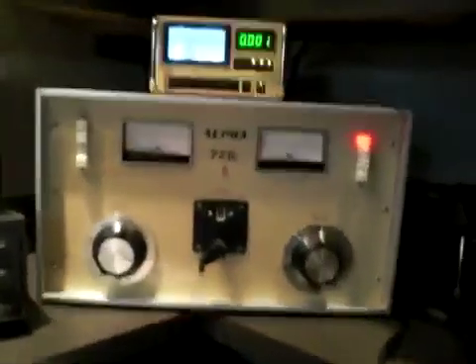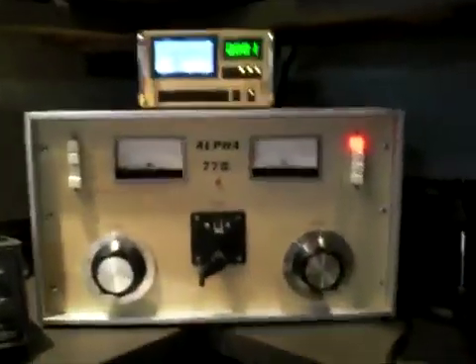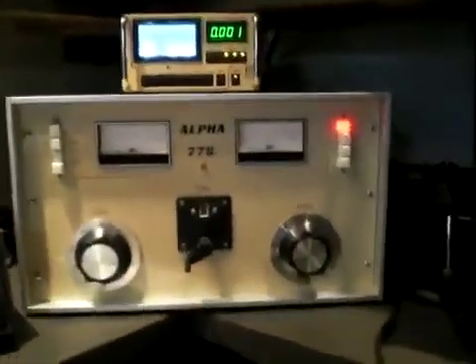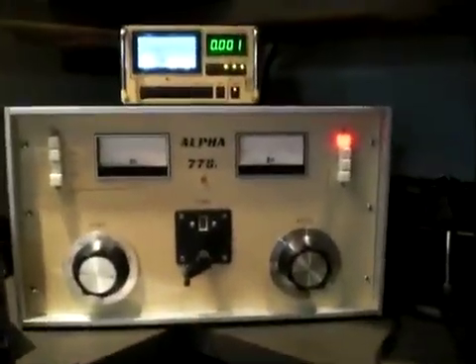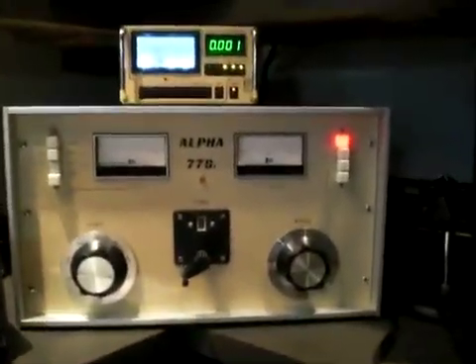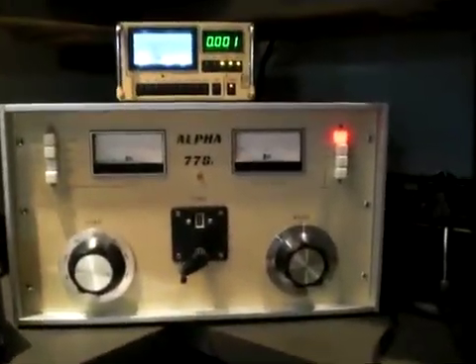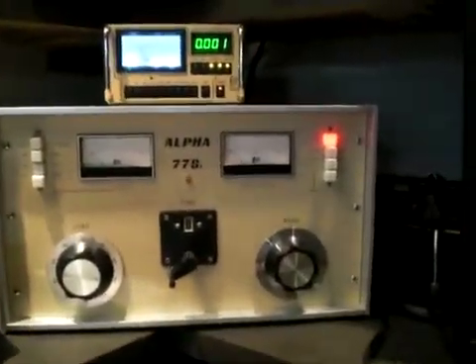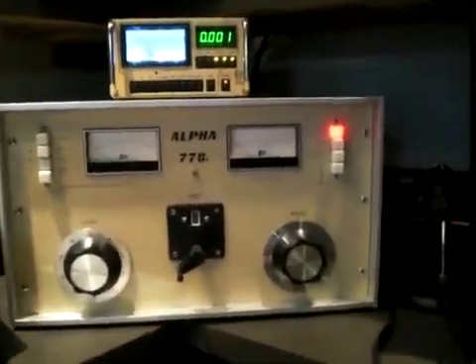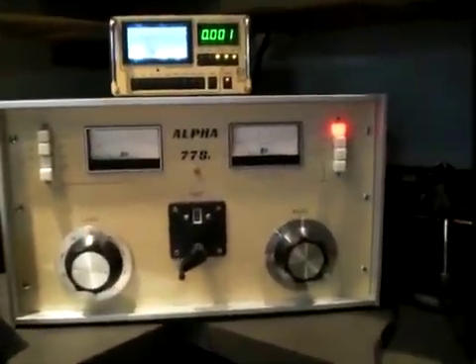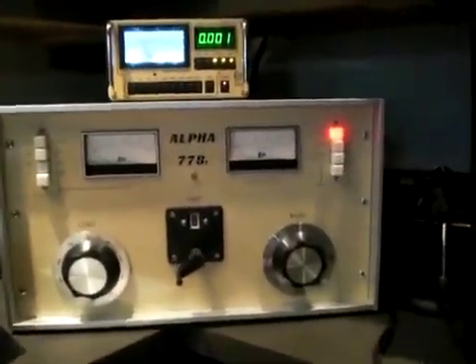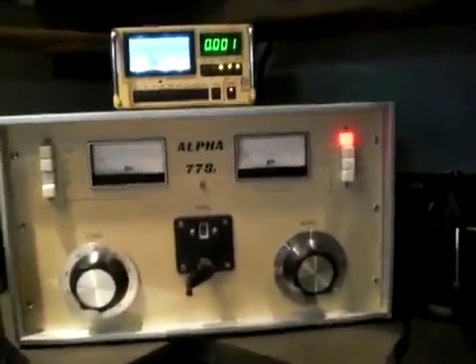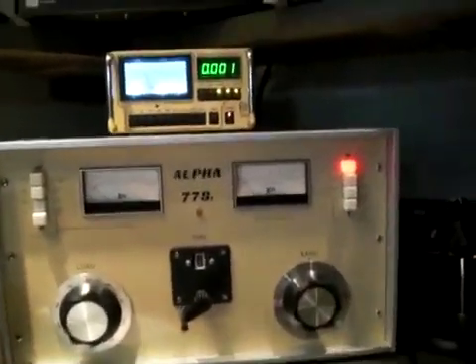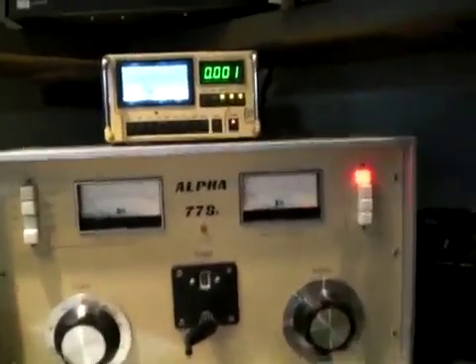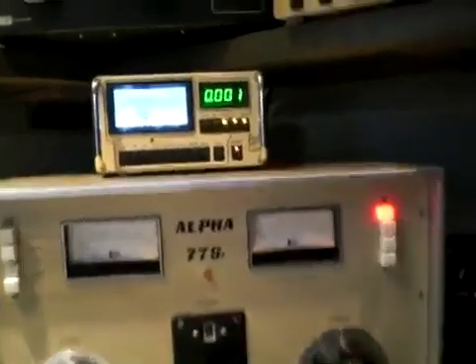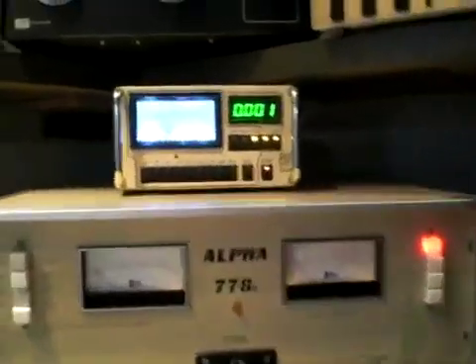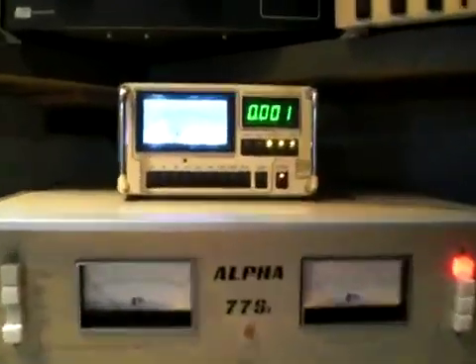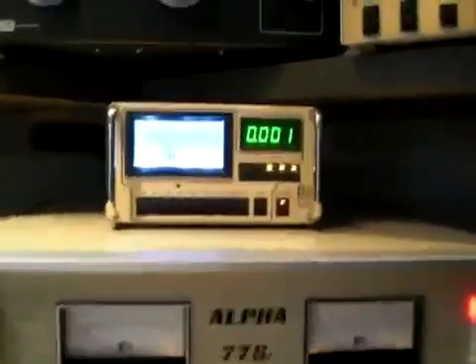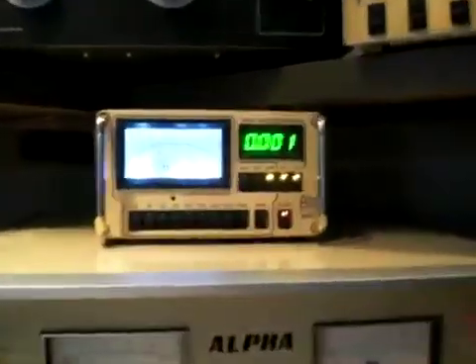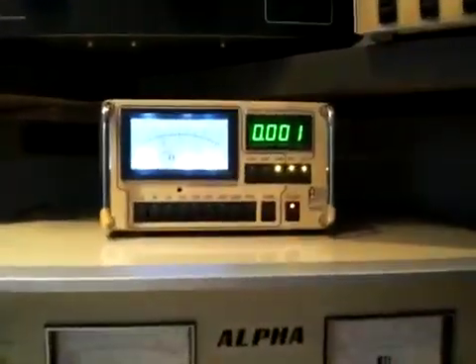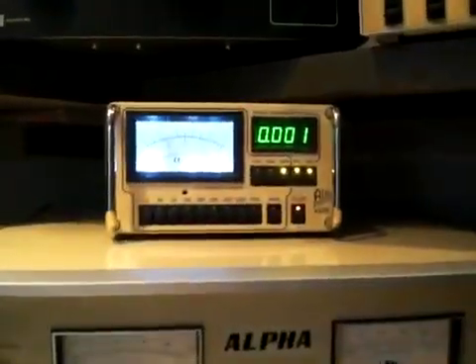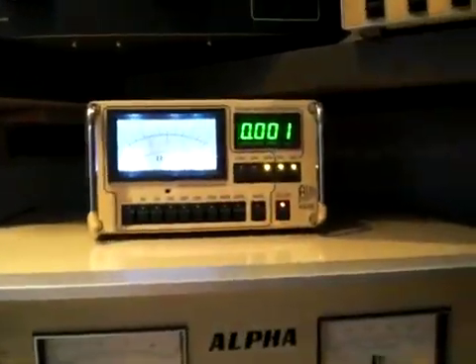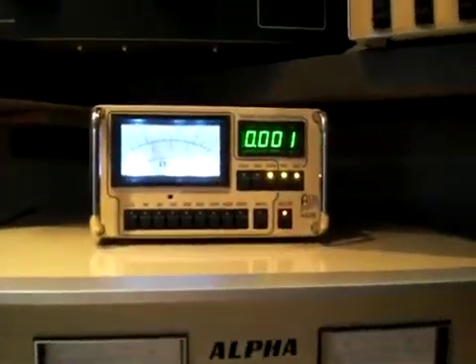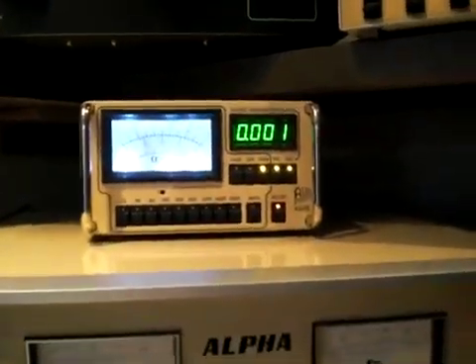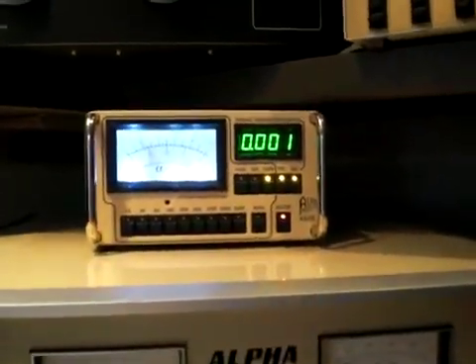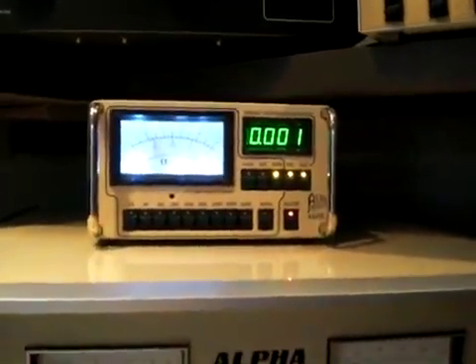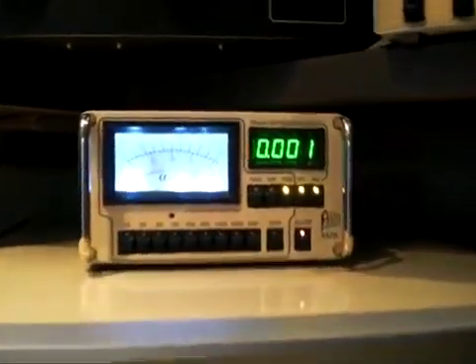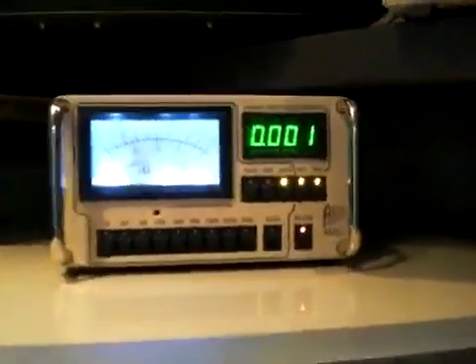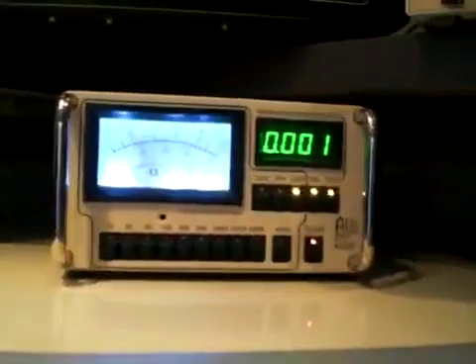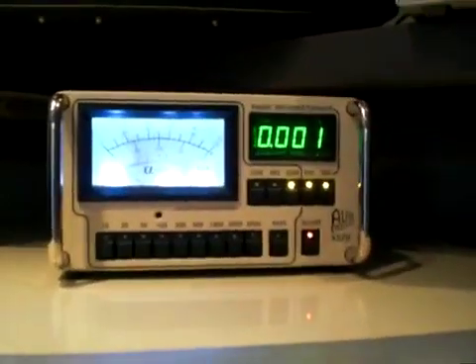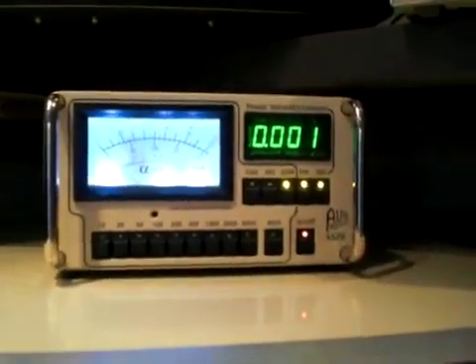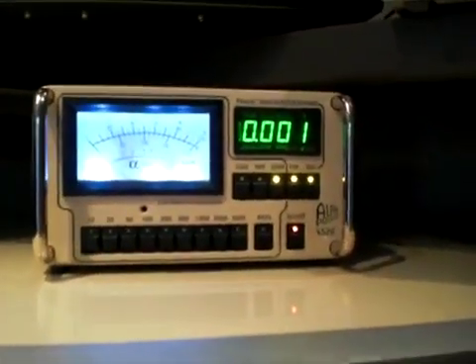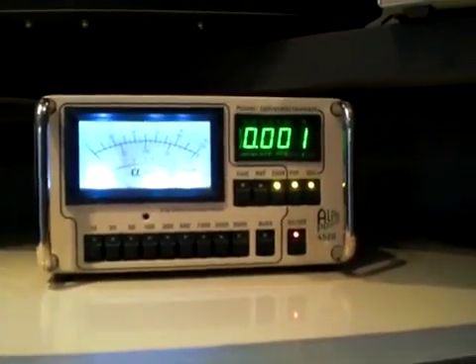Today we're going to test the Alpha 77 by ETO. We're going to test the amp into a set of Alpha meters — the new meters. They're 4520s, good meters.